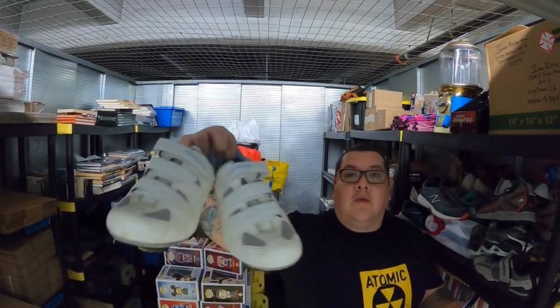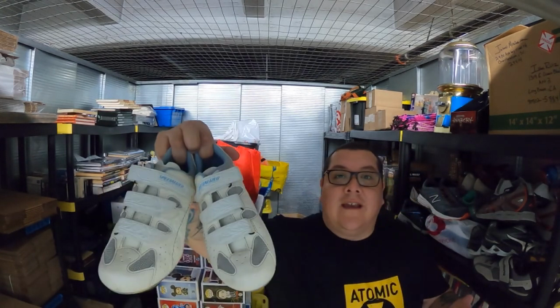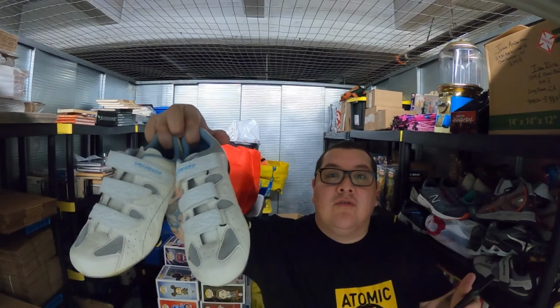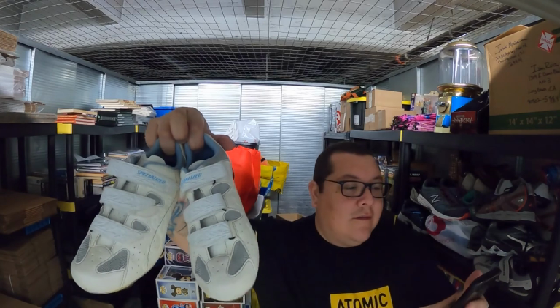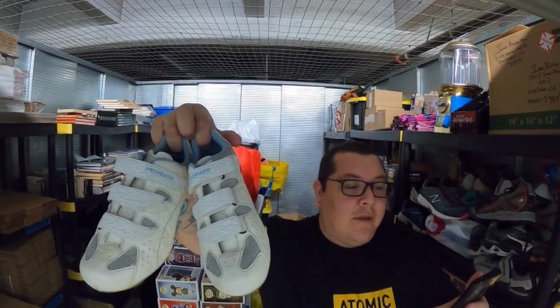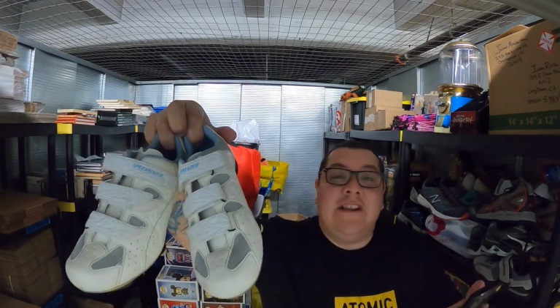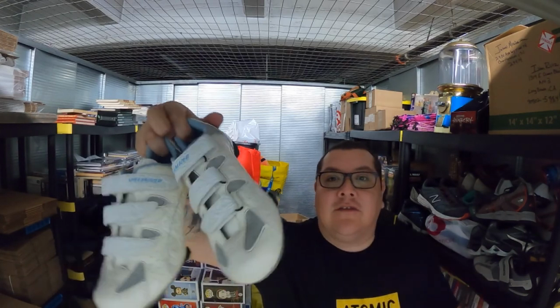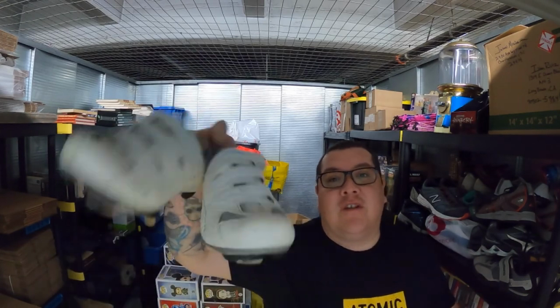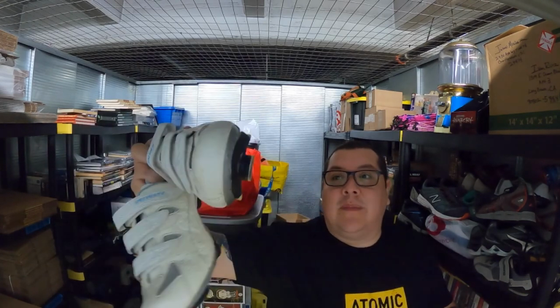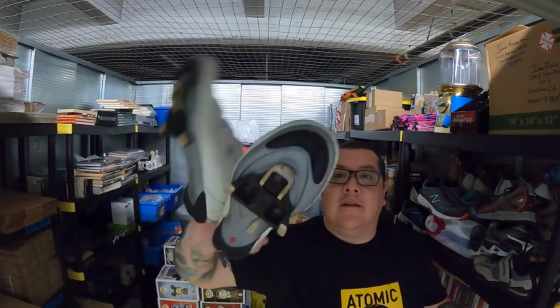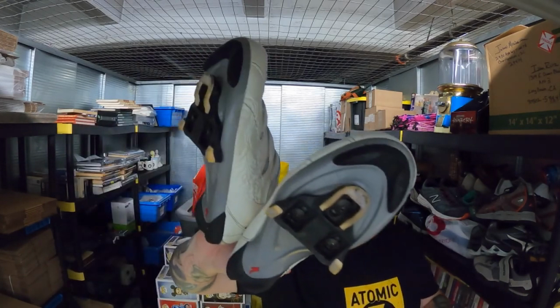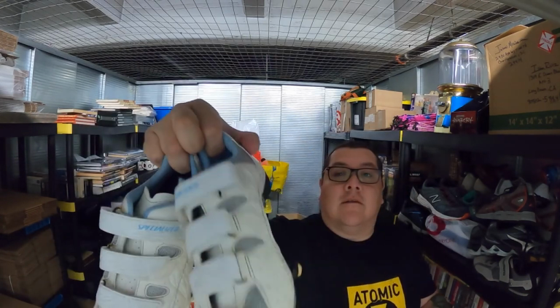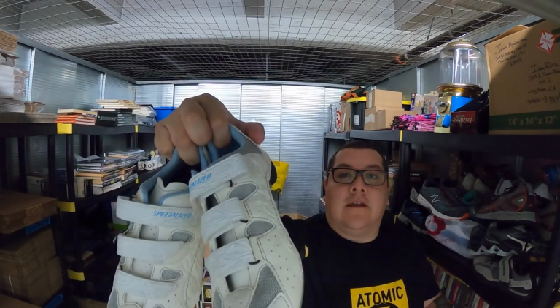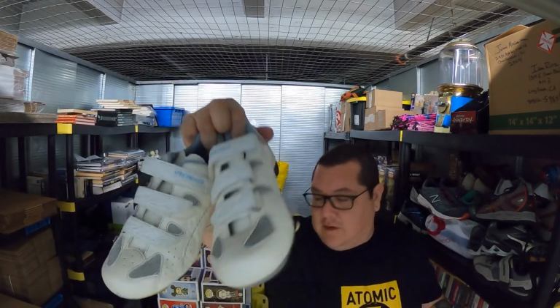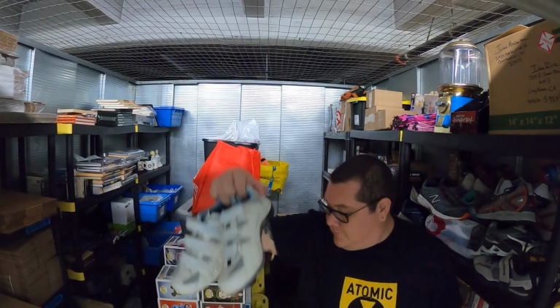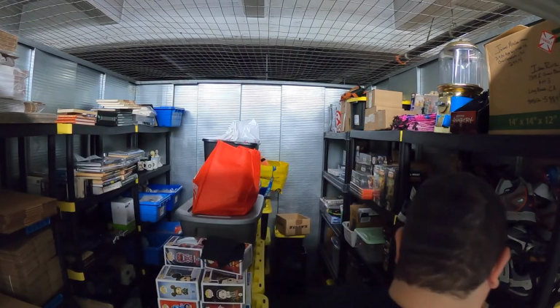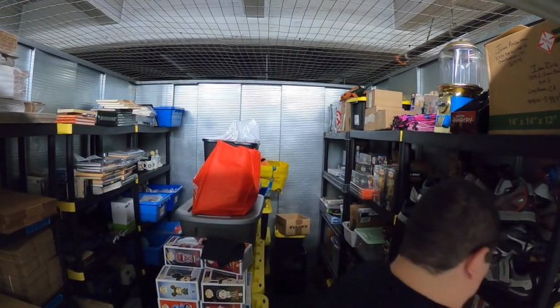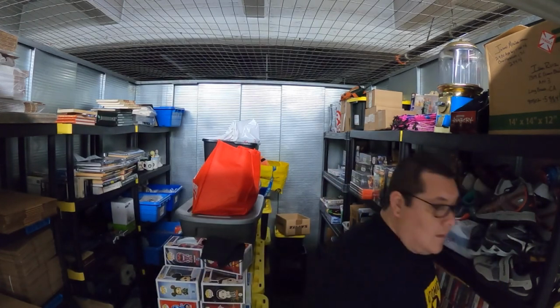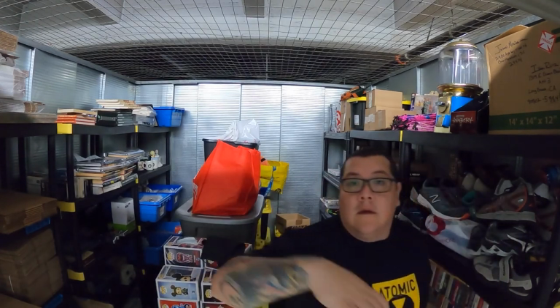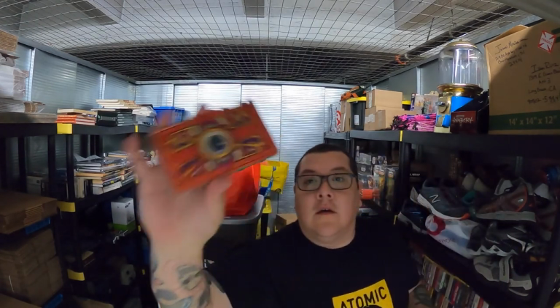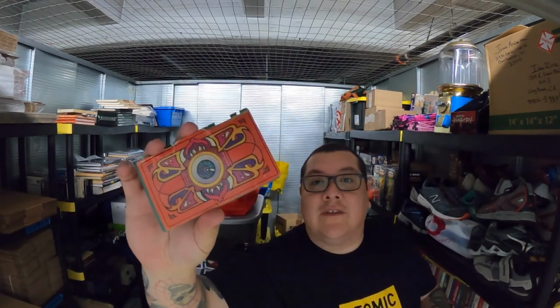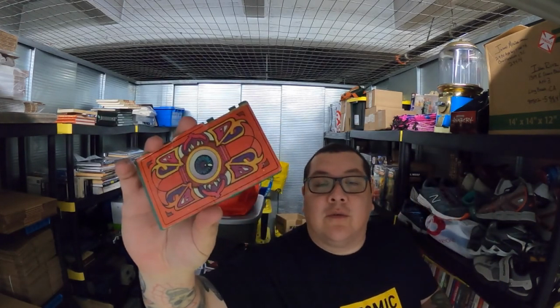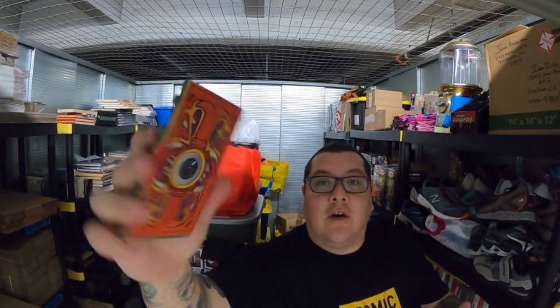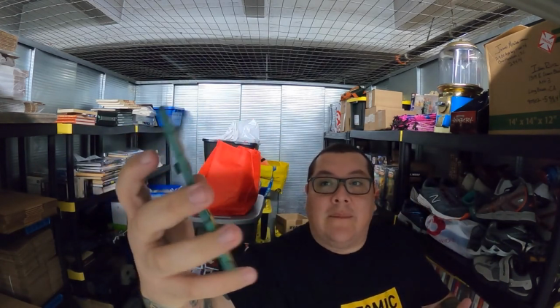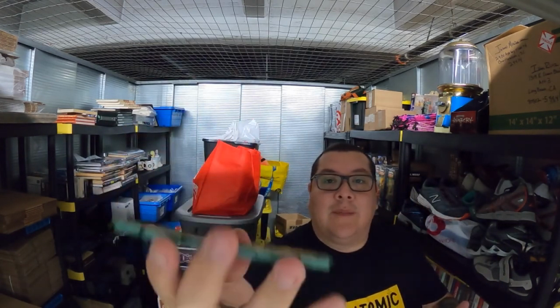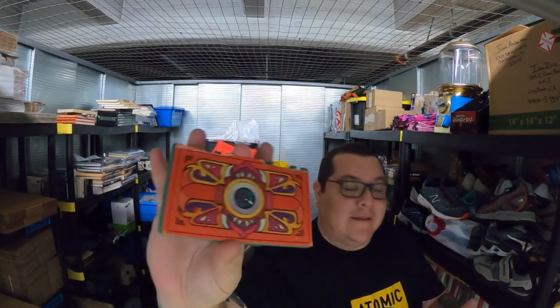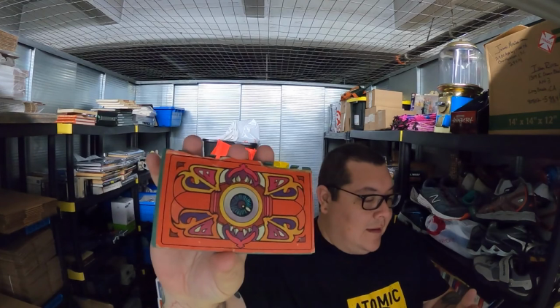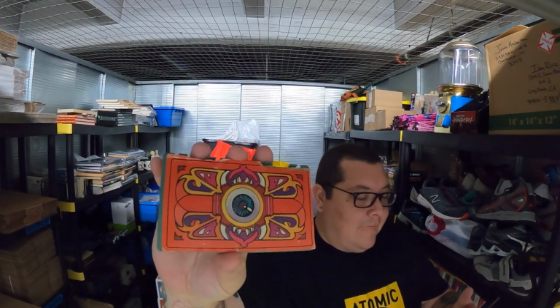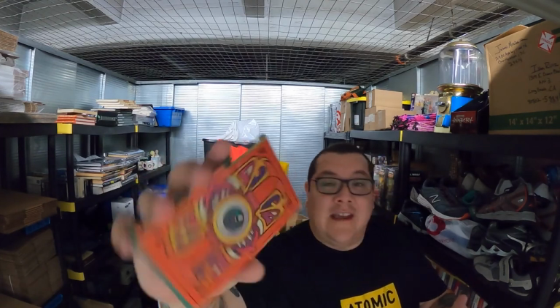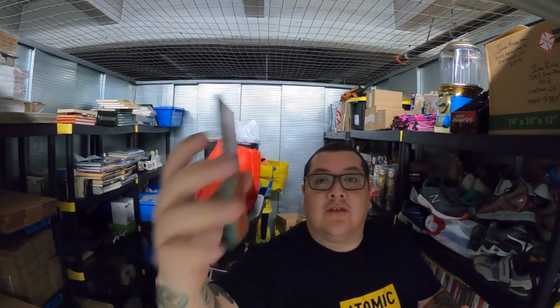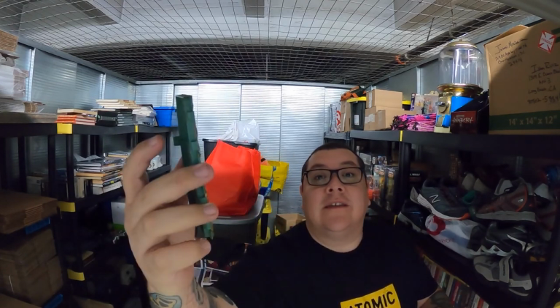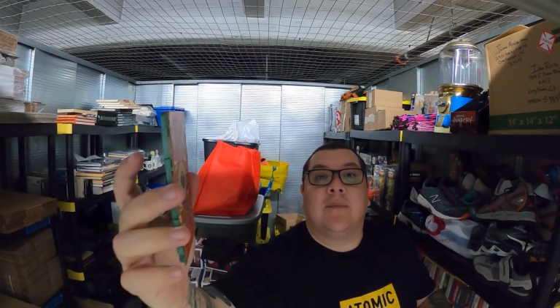Sold these cycling shoes here for $30 free shipping. Sold this Castle Grayskull trap door piece for $10 plus shipping.